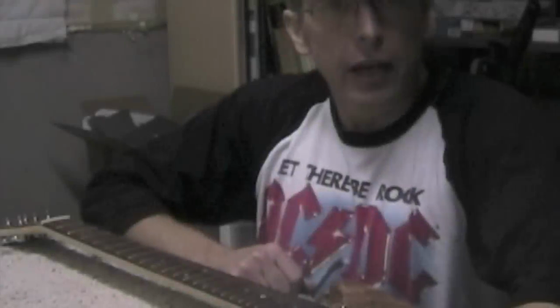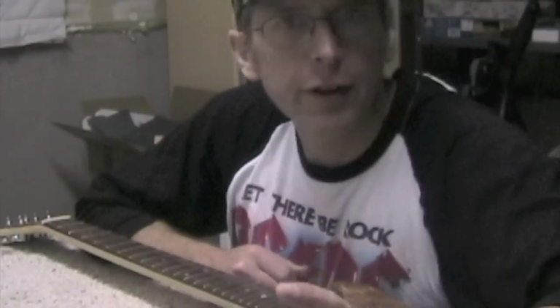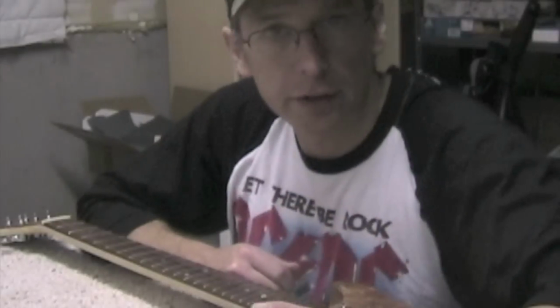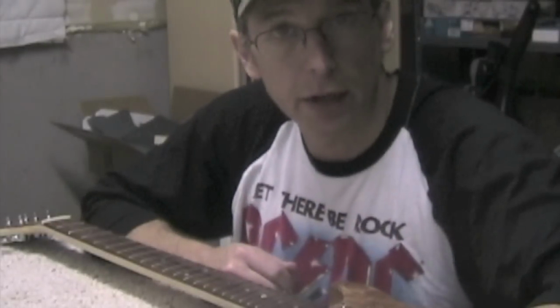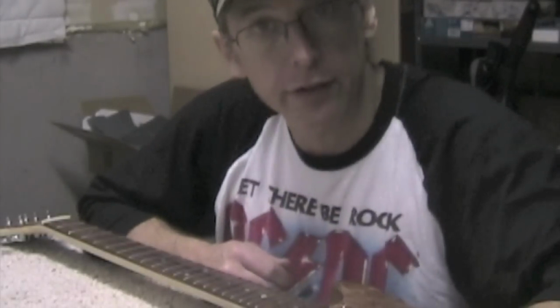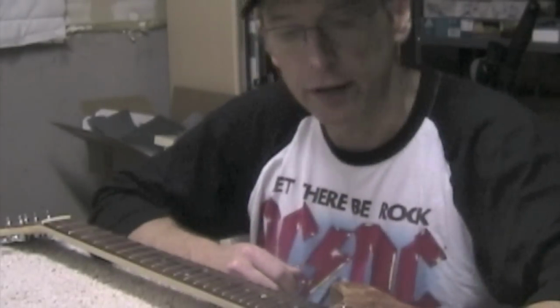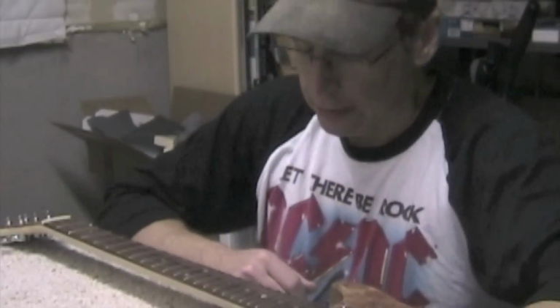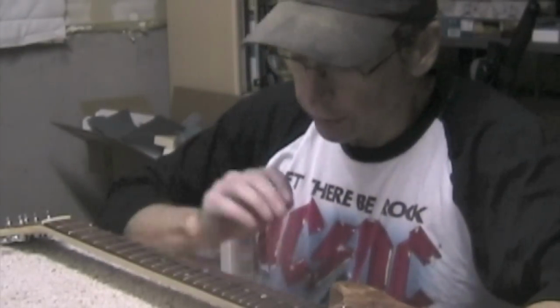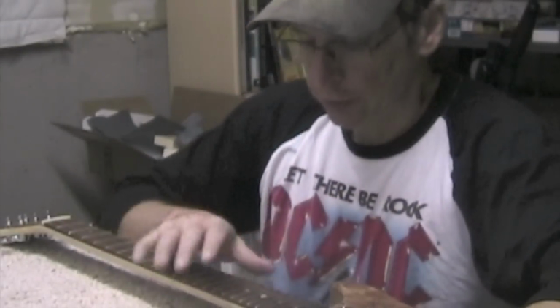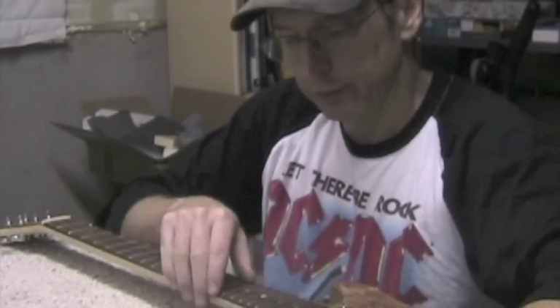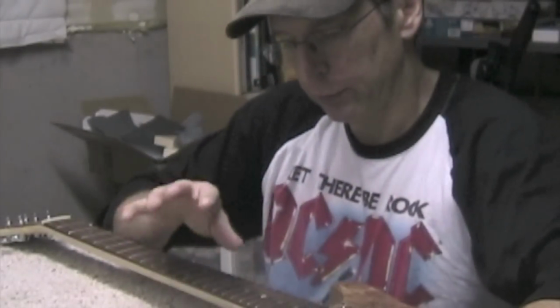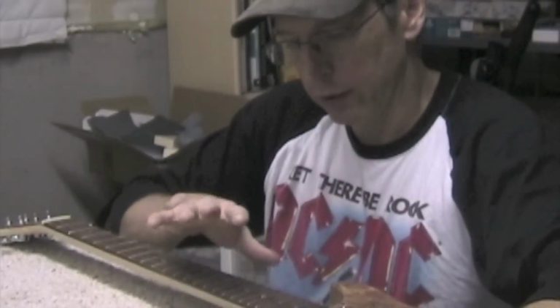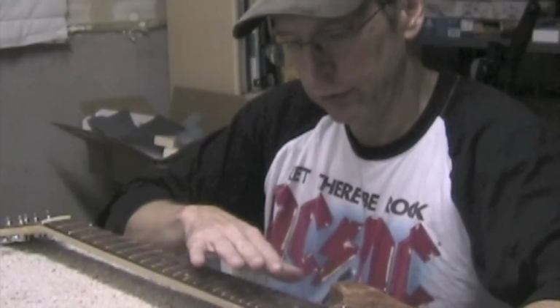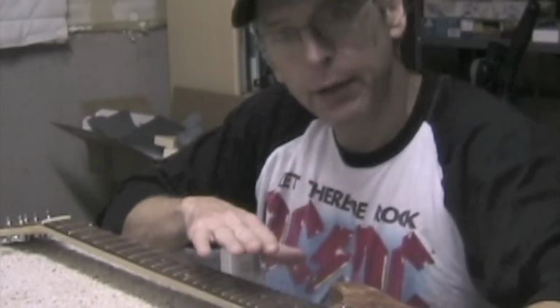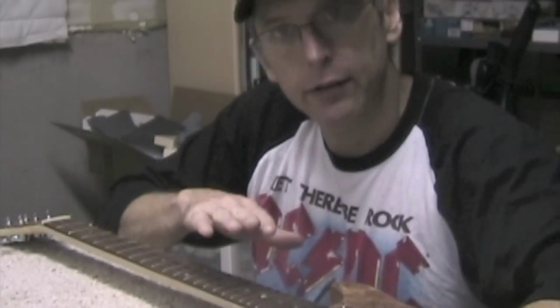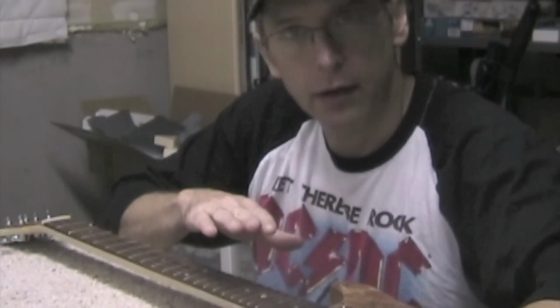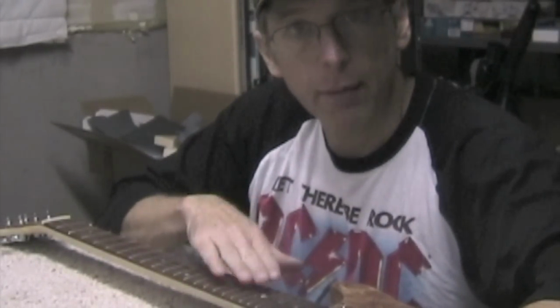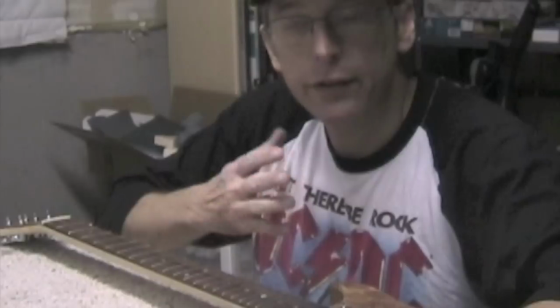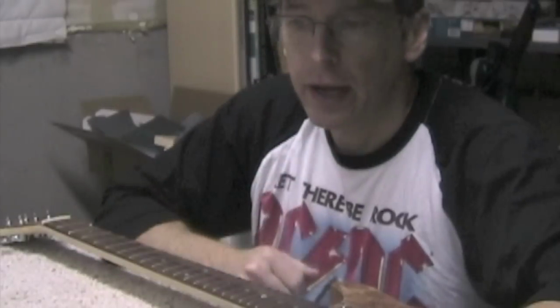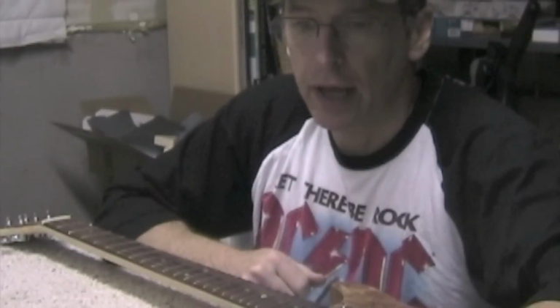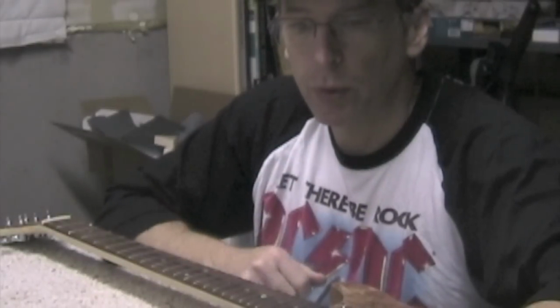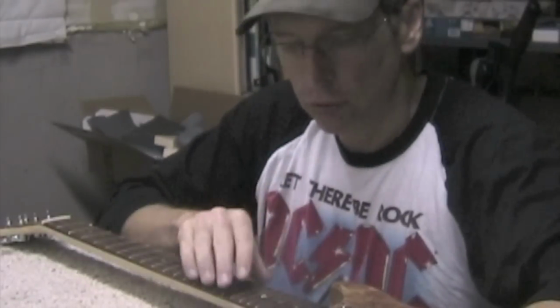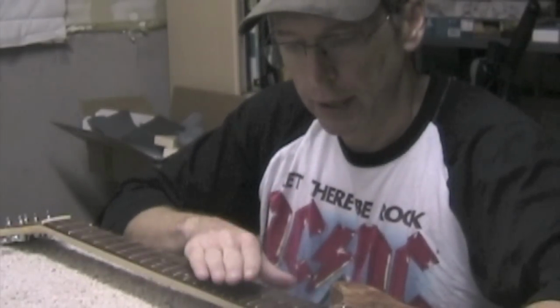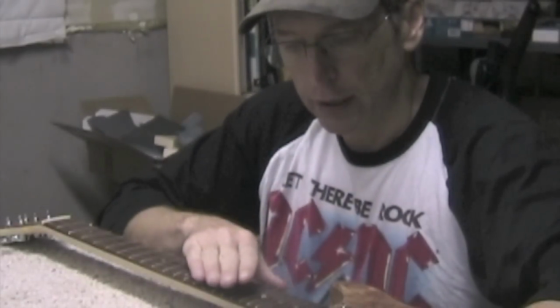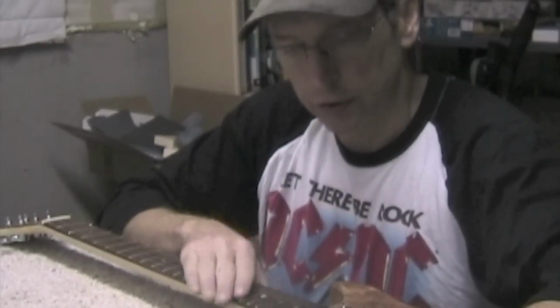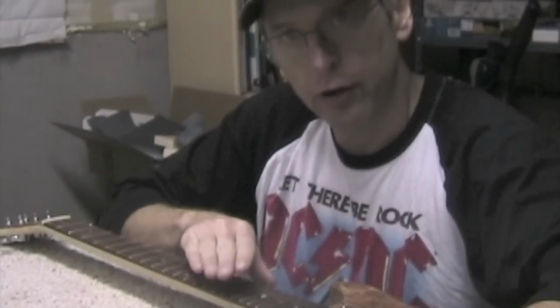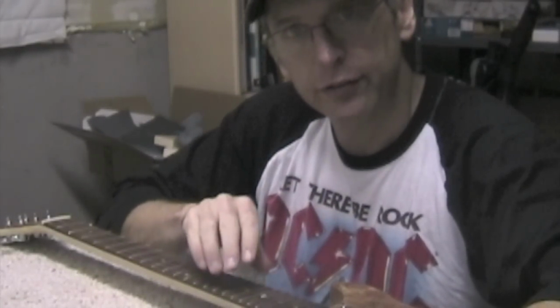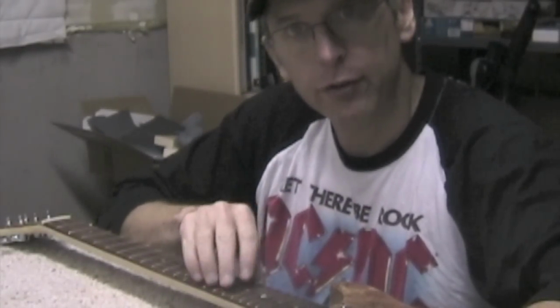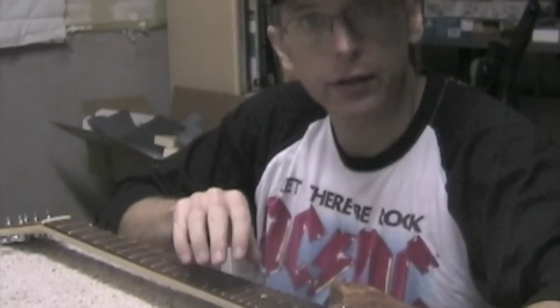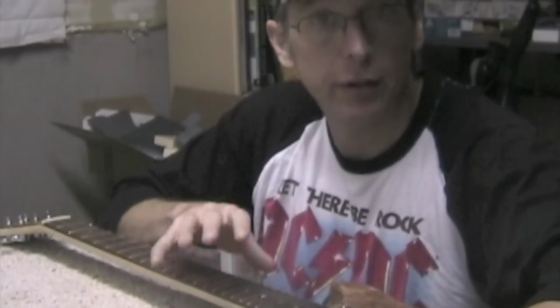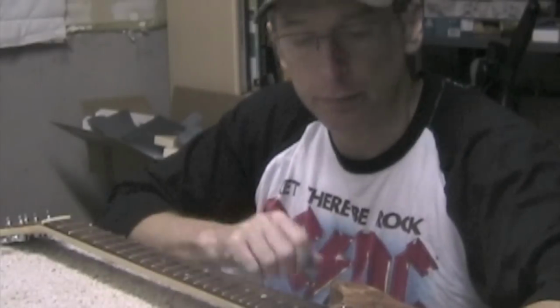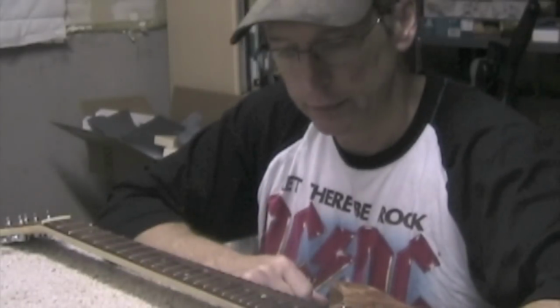In this video I'm going to talk about dressing frets. The reason we do that is because we want to eliminate fret buzz and we want to try to make the guitar as comfortable and as easy to play as possible.